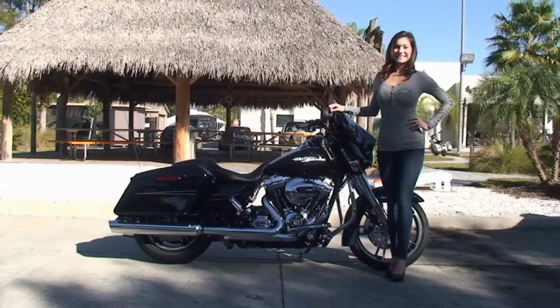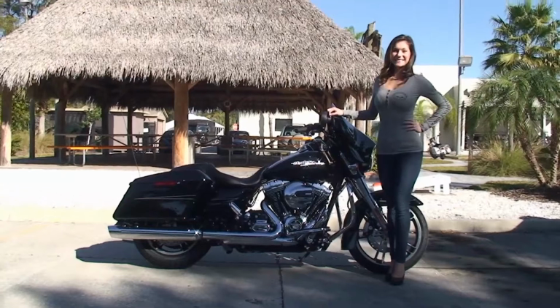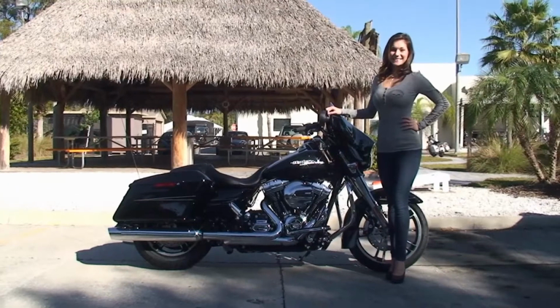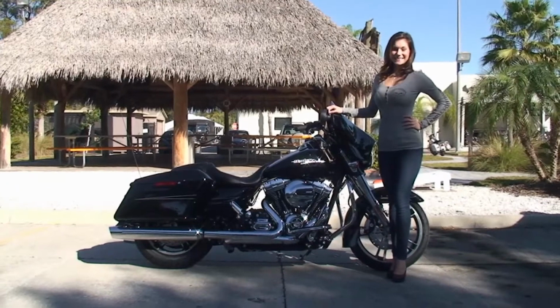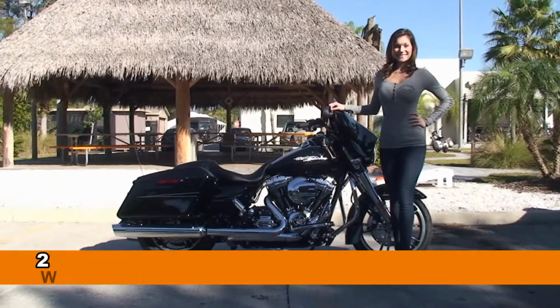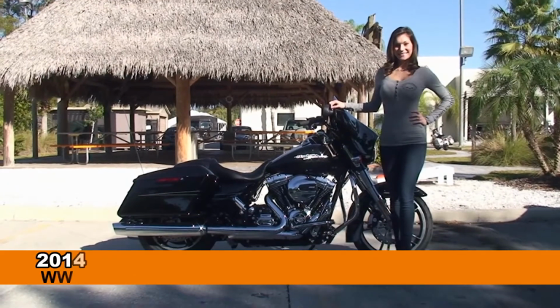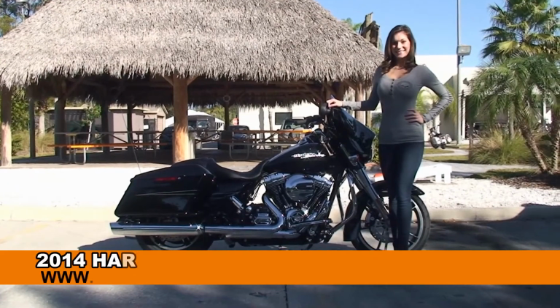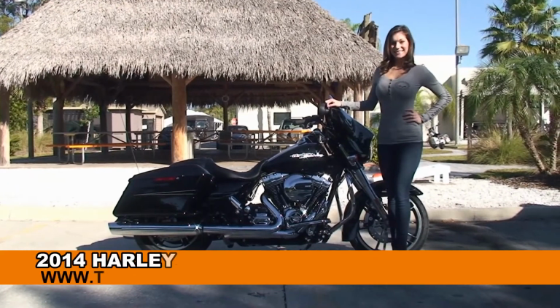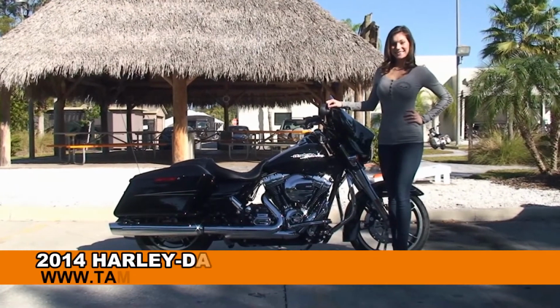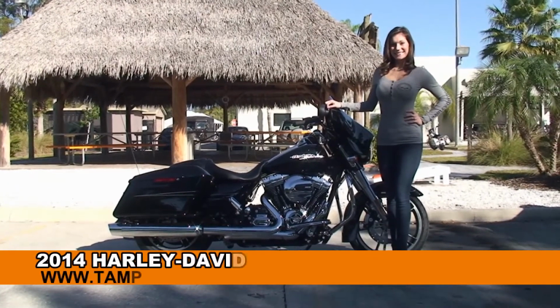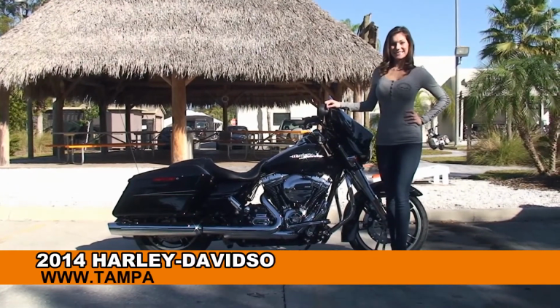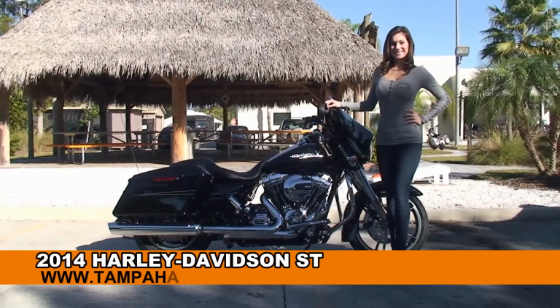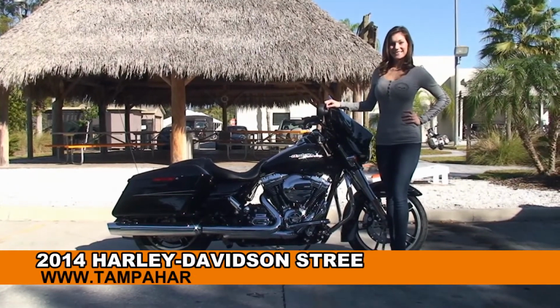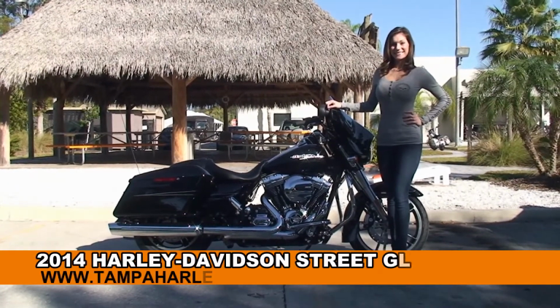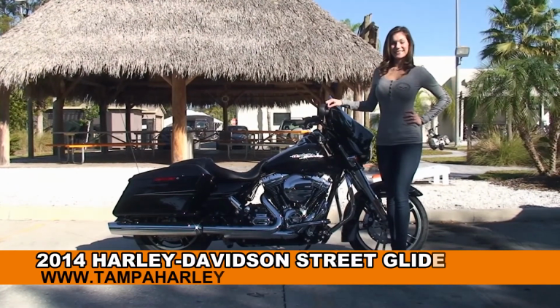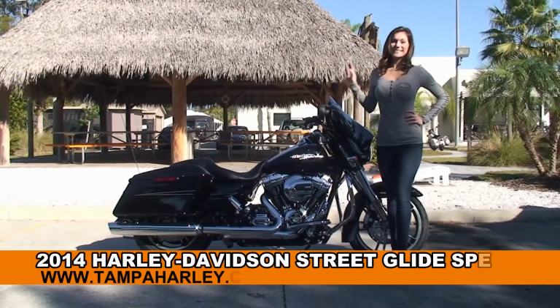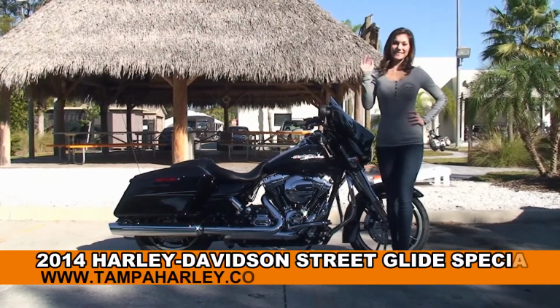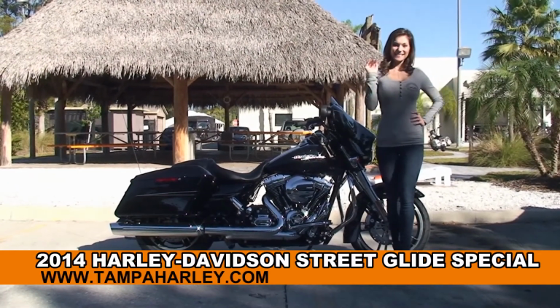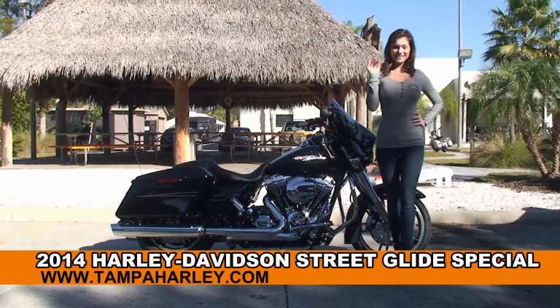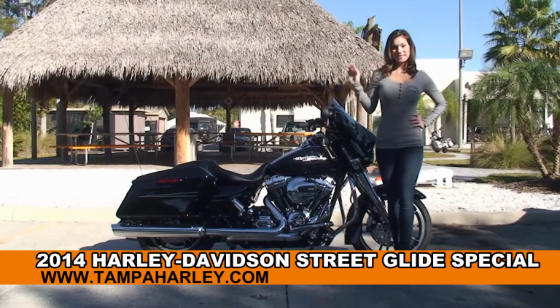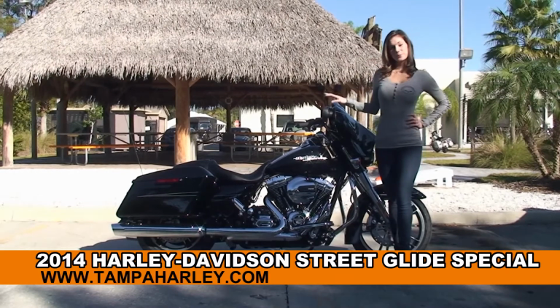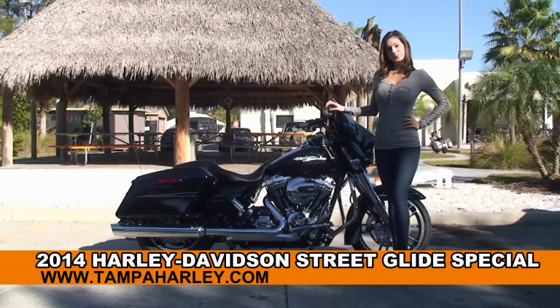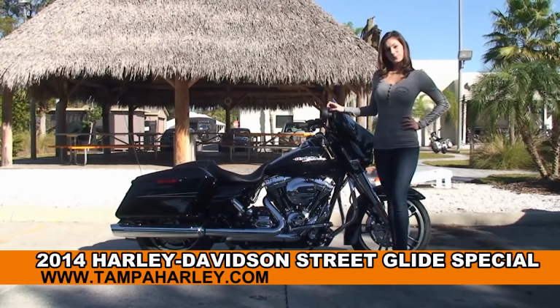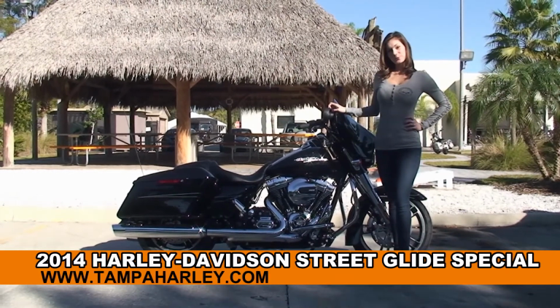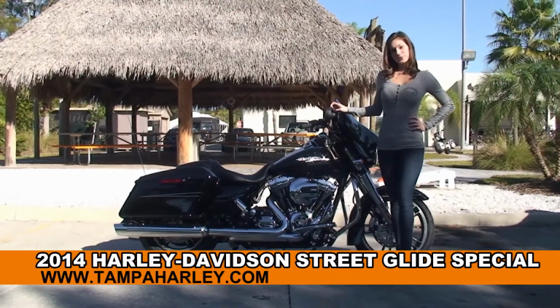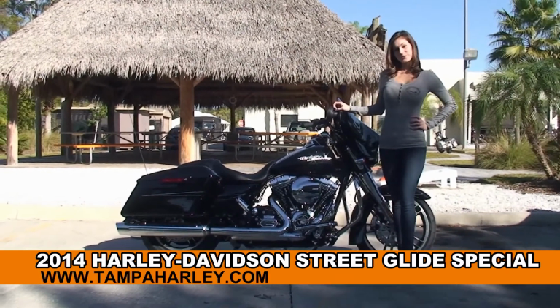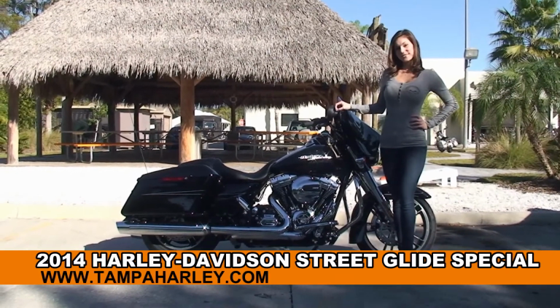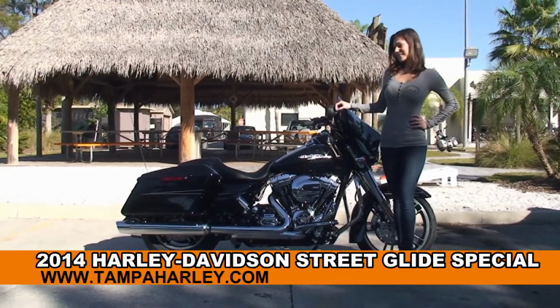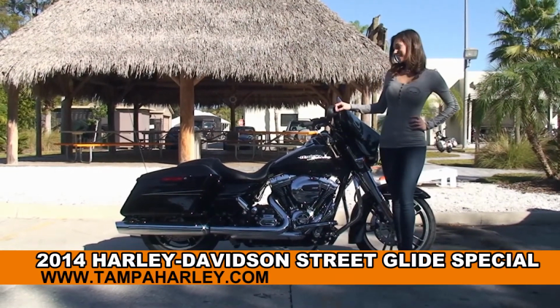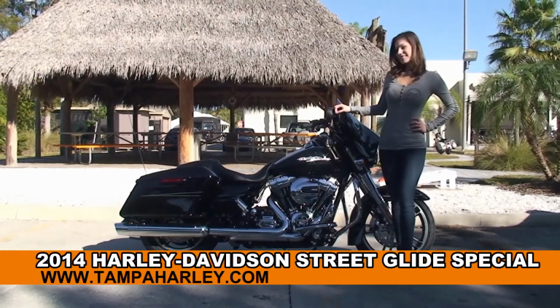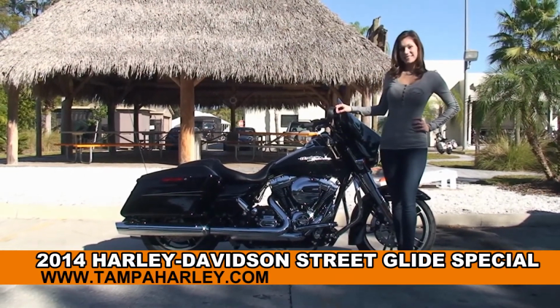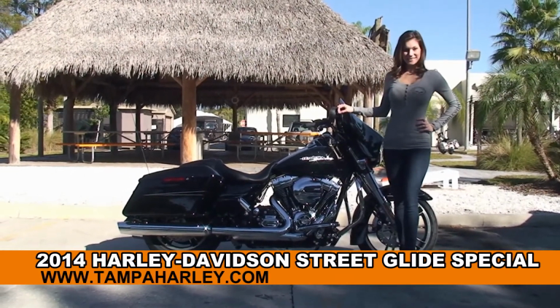Welcome everyone to the world famous Harley-Davidson of Tampa. First of all, I'd like for you to say hello to Bree, and next I want you to check out this superb brand new 2014 Street Glide Special.